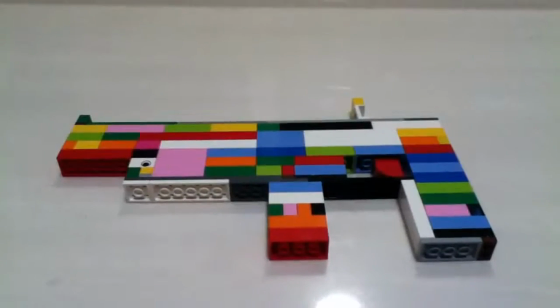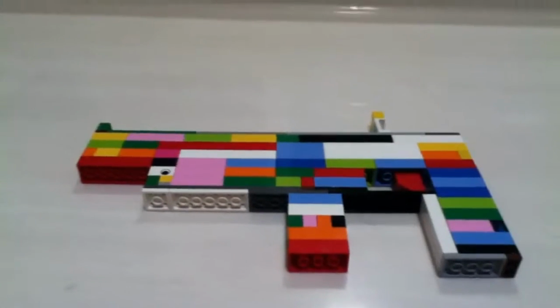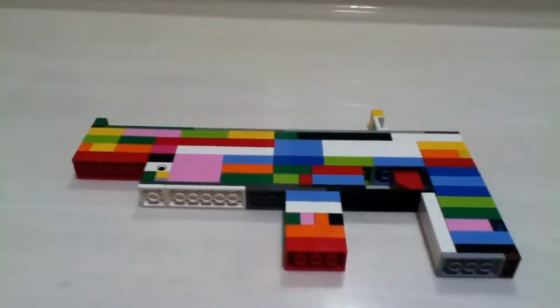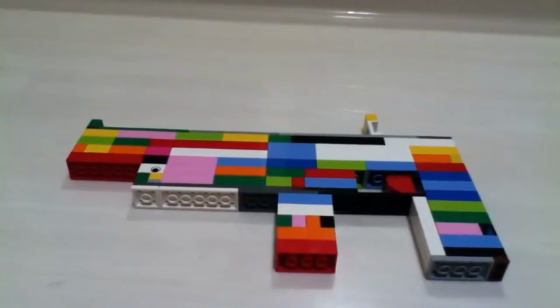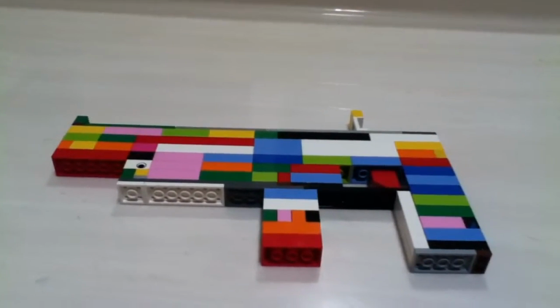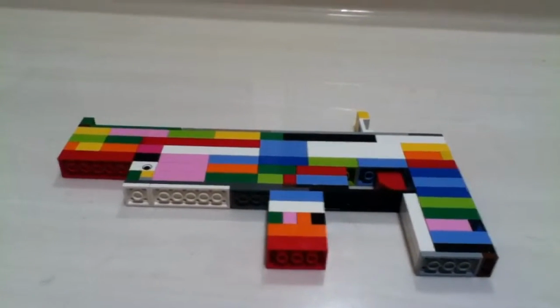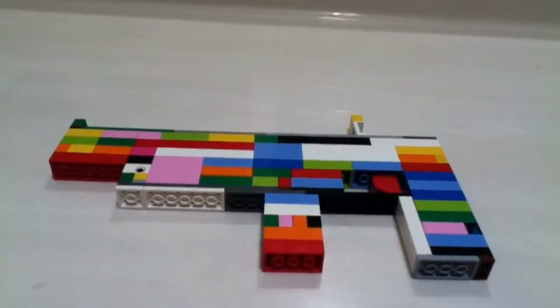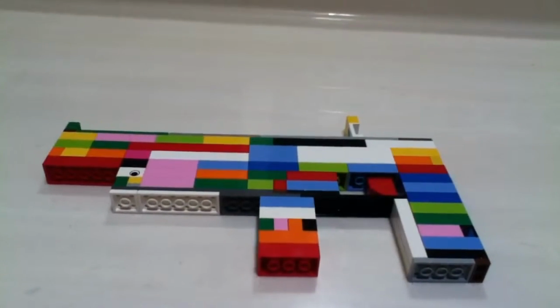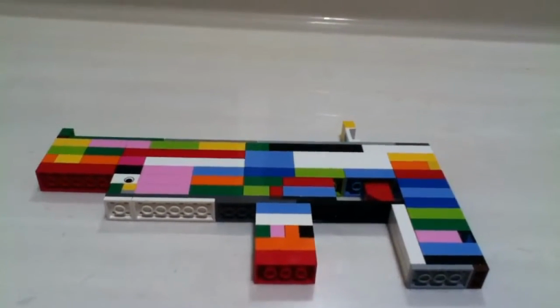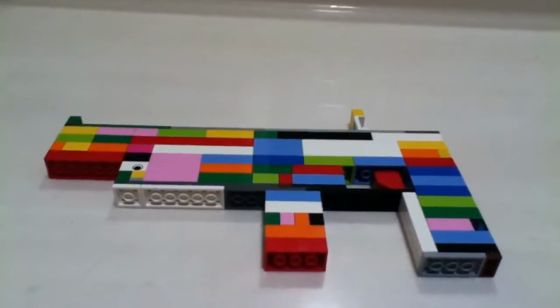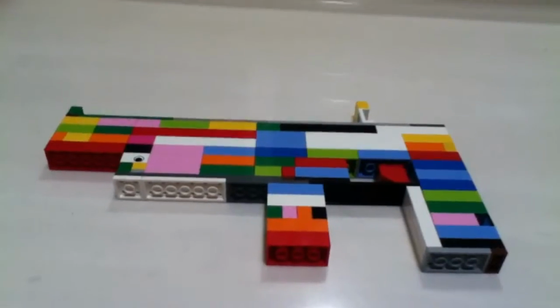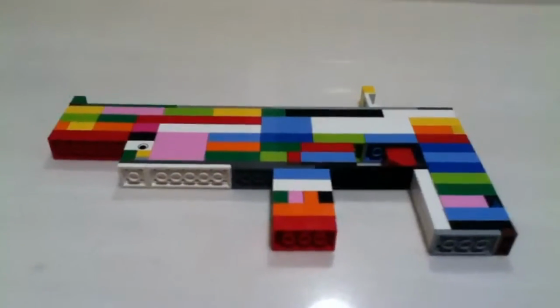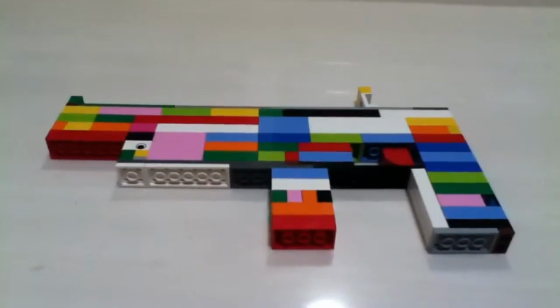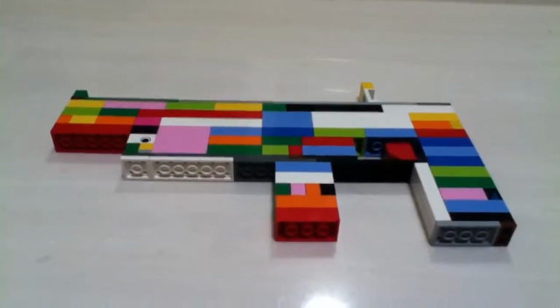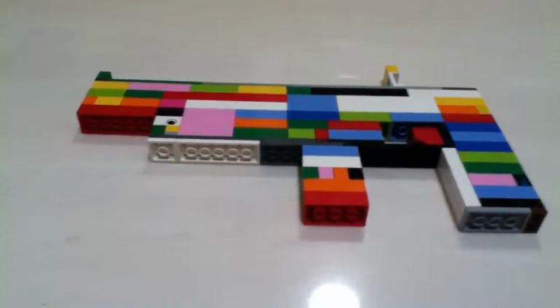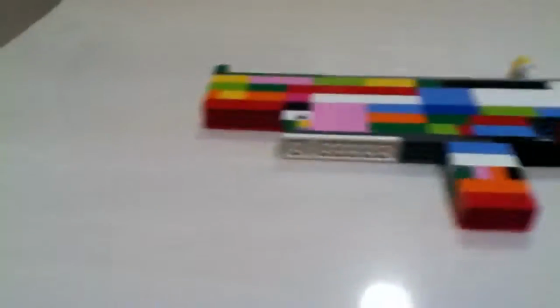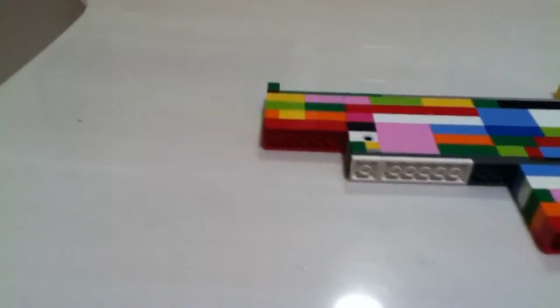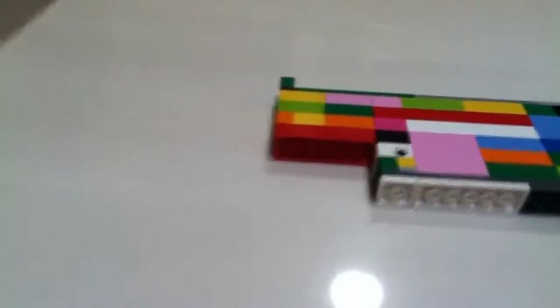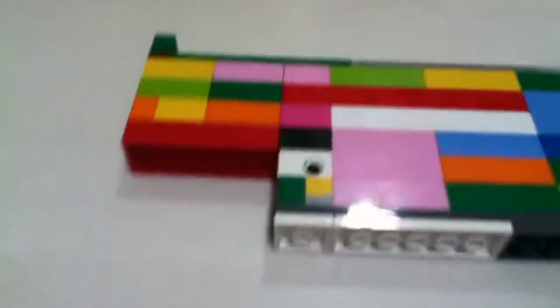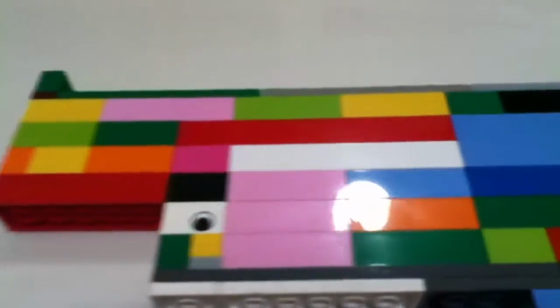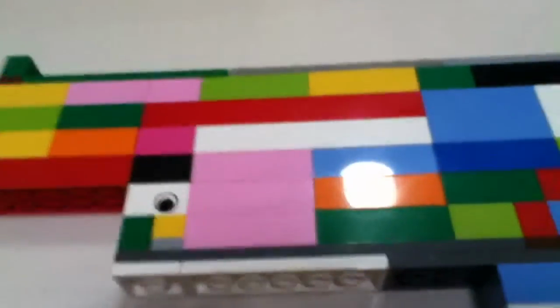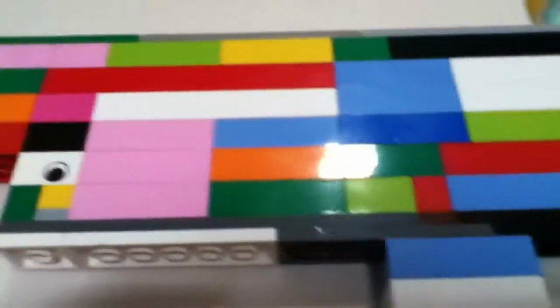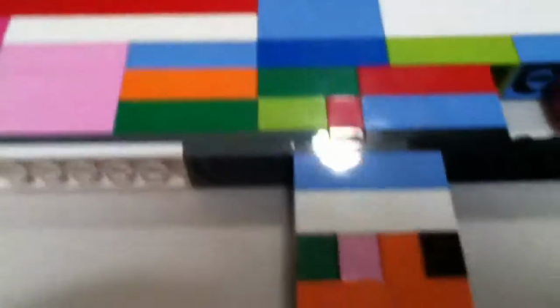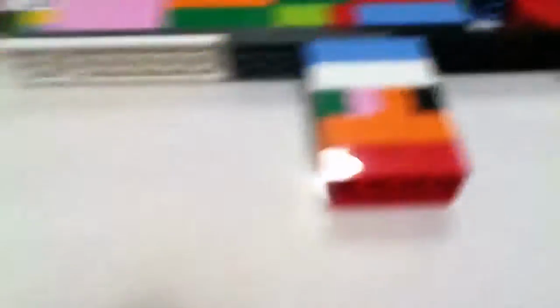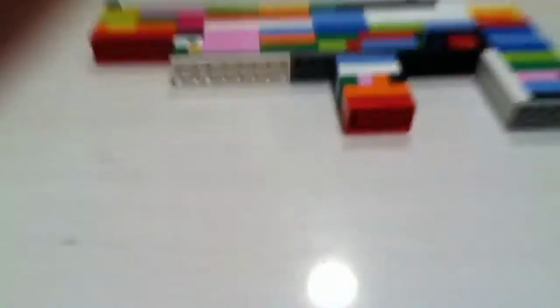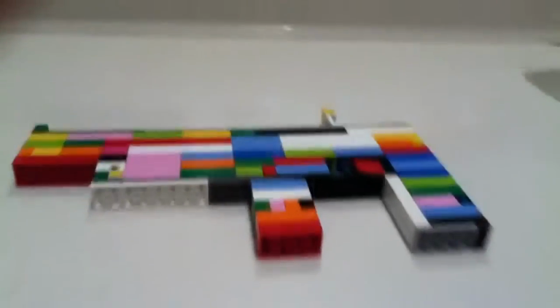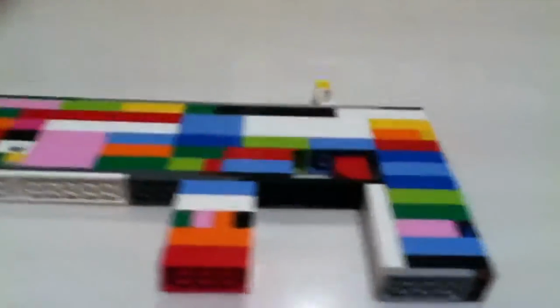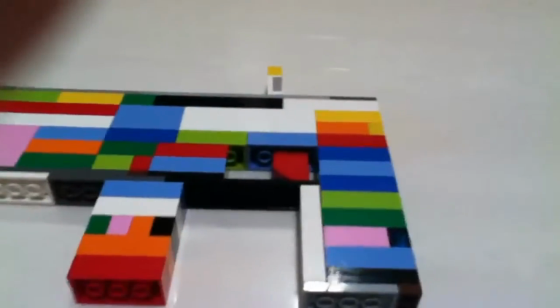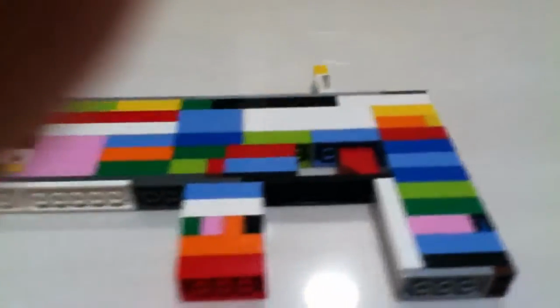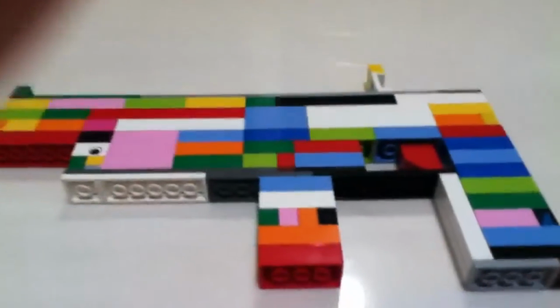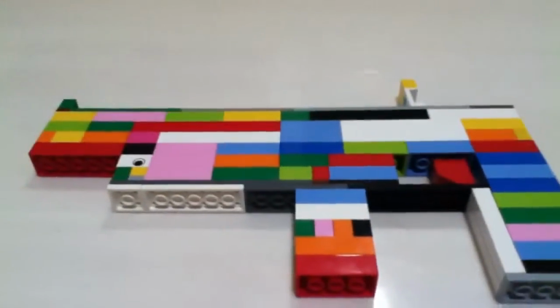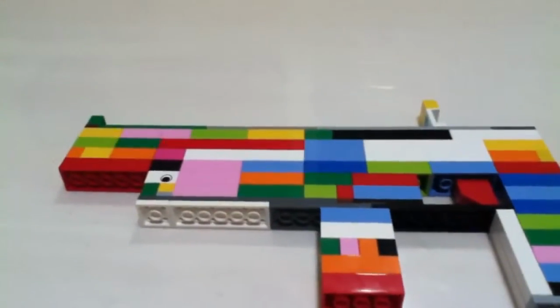Hi, this is iPodLegoMan and I want to show you my second Lego Rainbow Gun. Got a lot of pinks in it and dark pinks and stuff. A lot of oranges, yellows too, blues, a lot of blues.